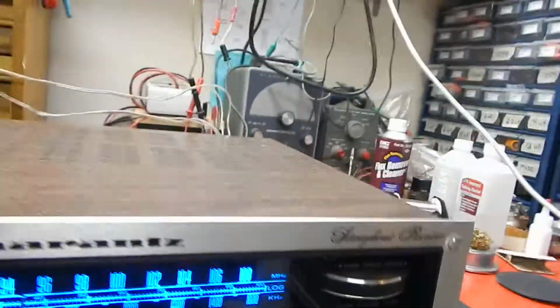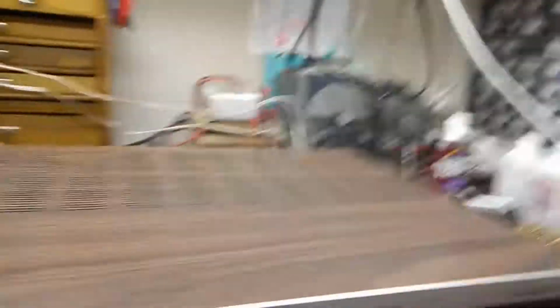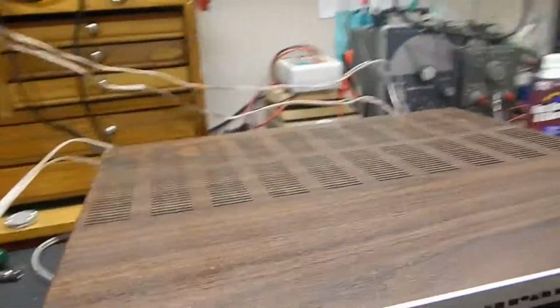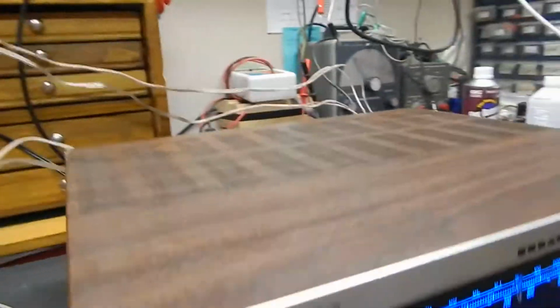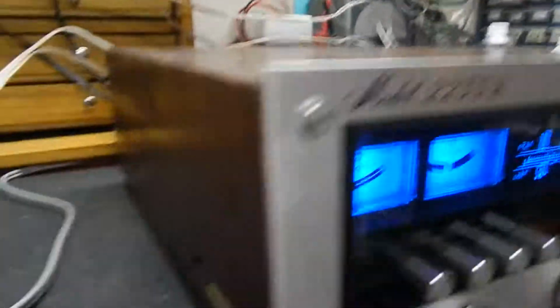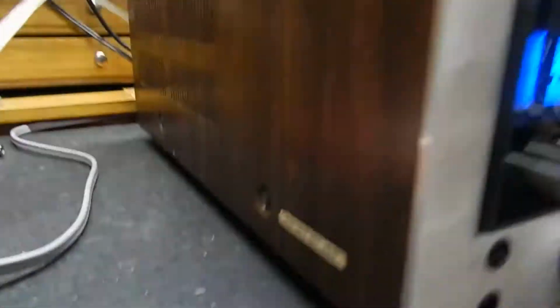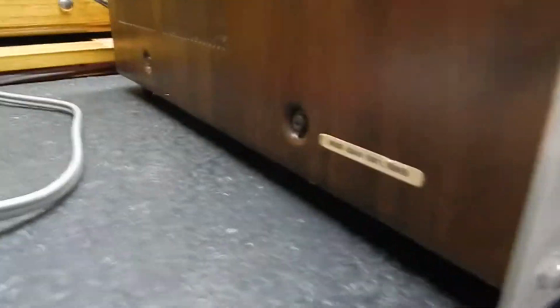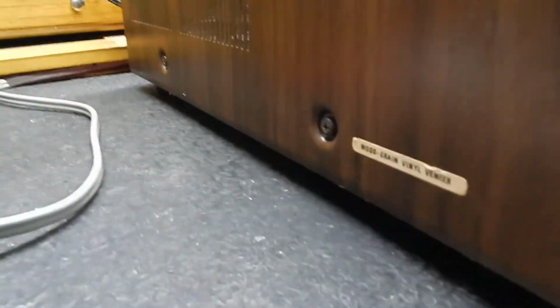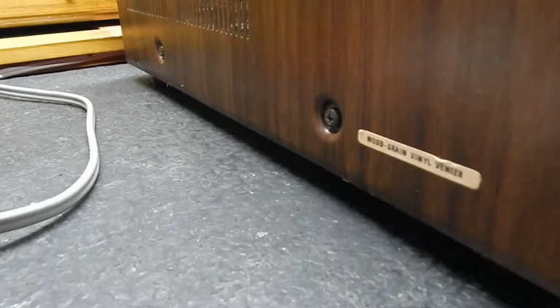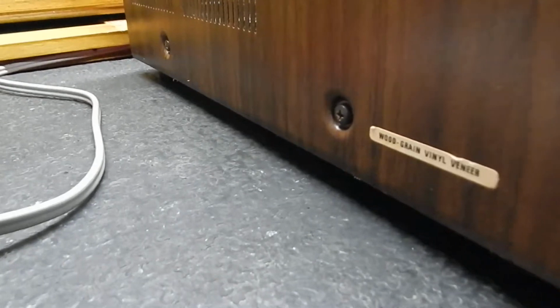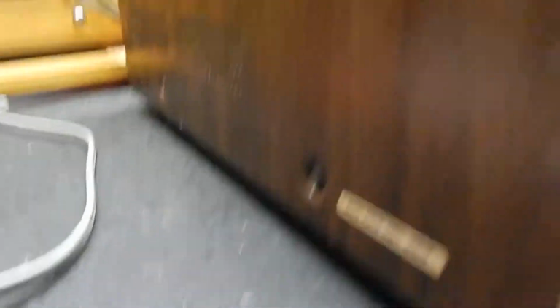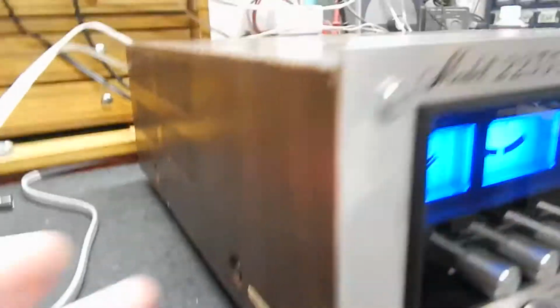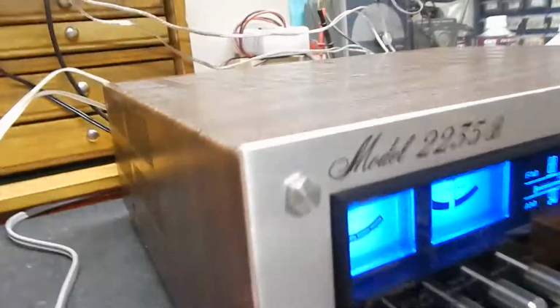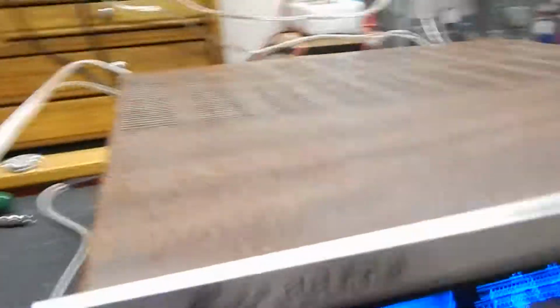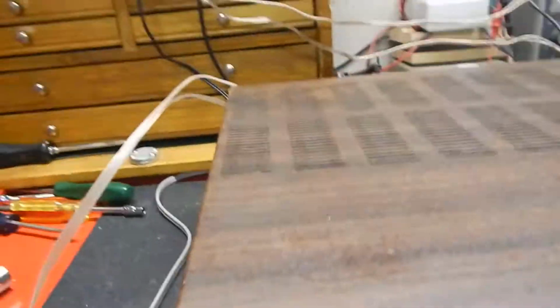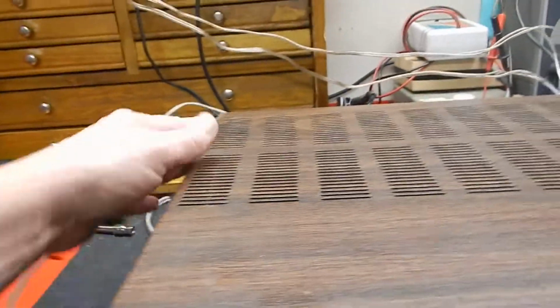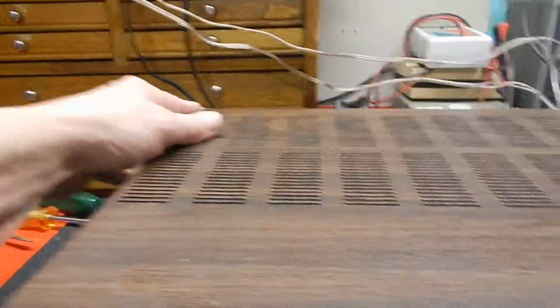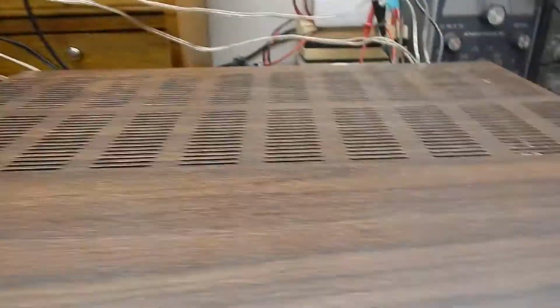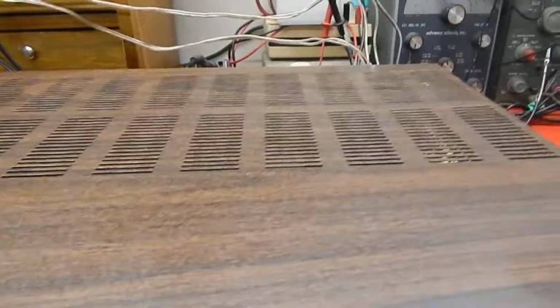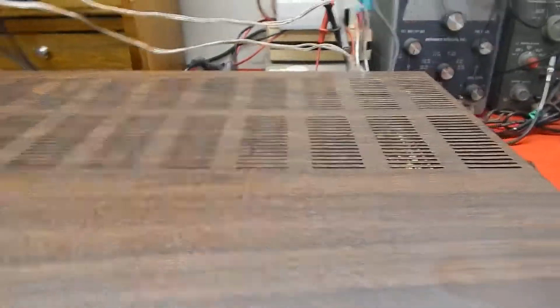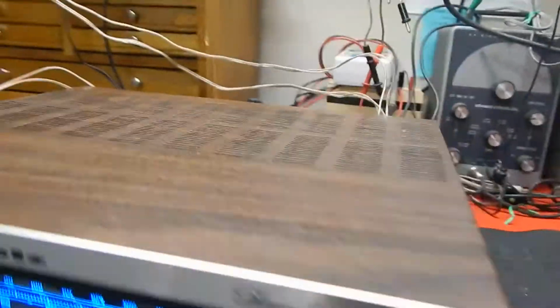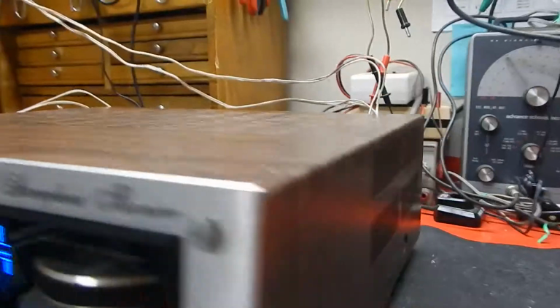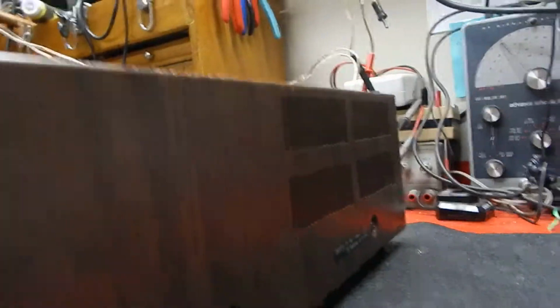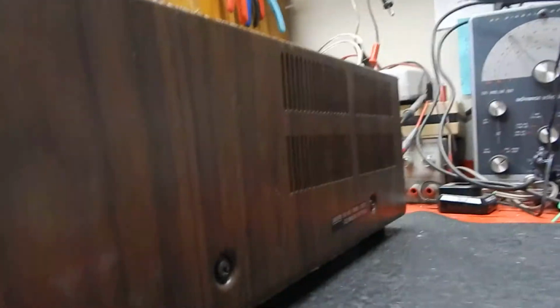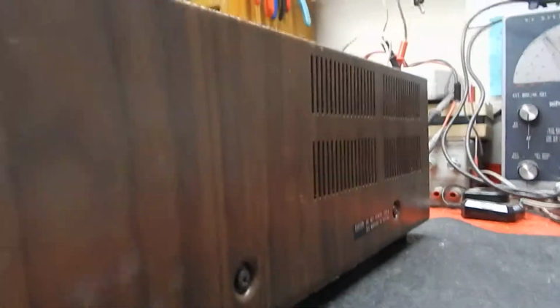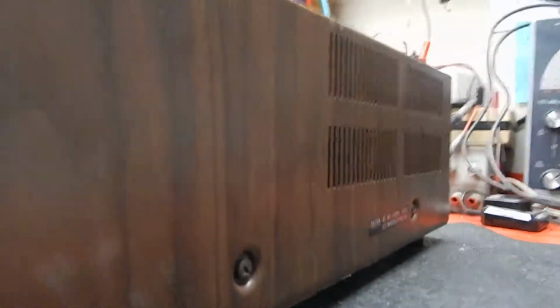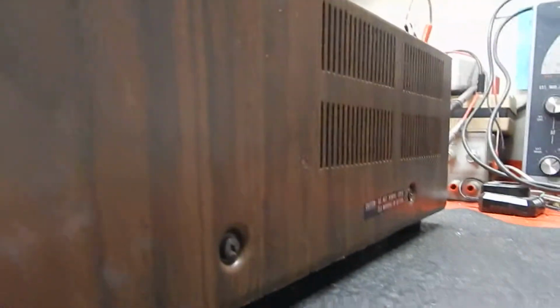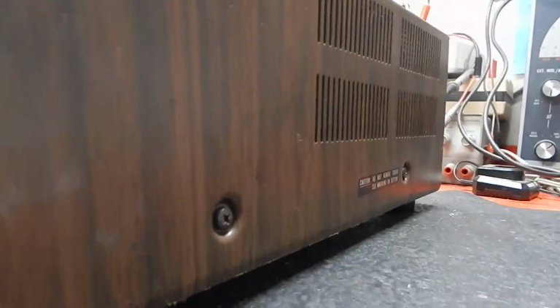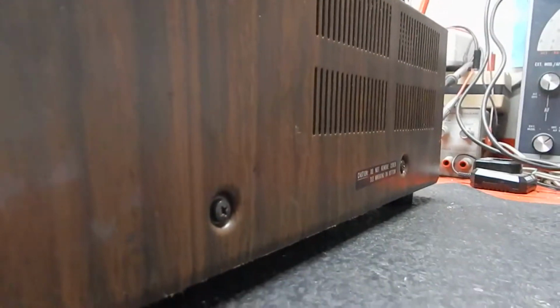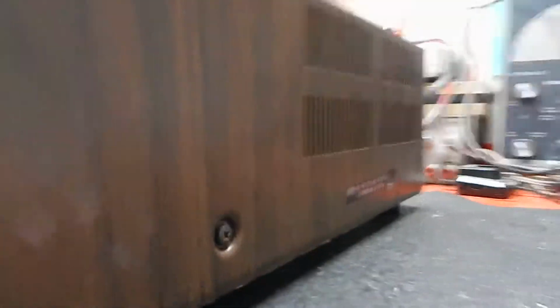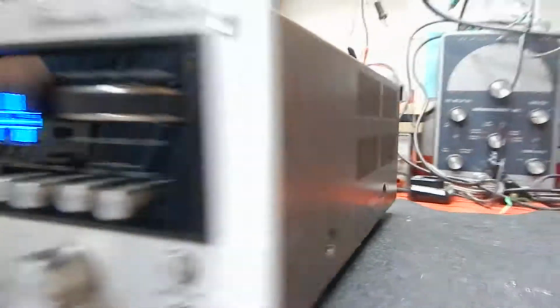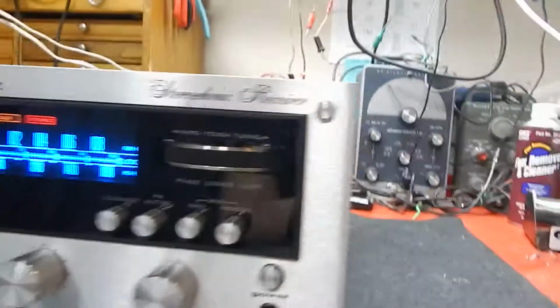The metal covers are in pretty decent shape. It still has its original sticker on the side. There are a couple little light scuffs here and there, nothing major. It has its original sticker on that side as well.